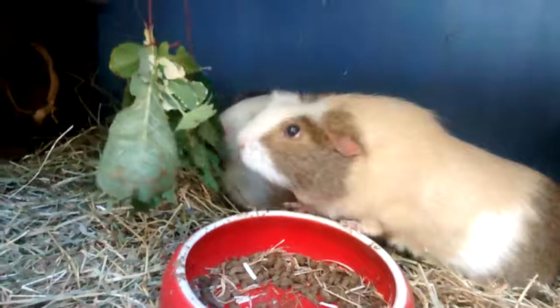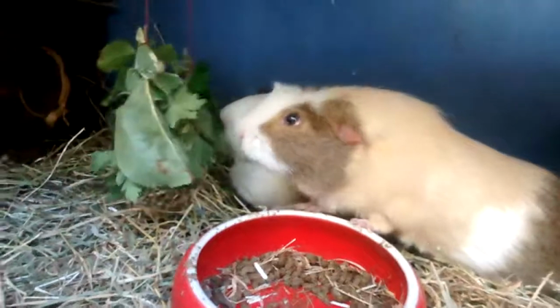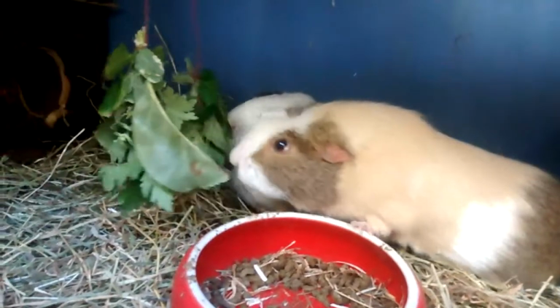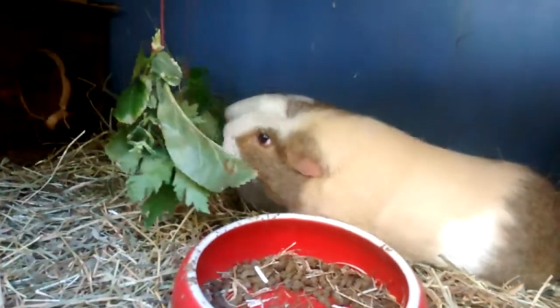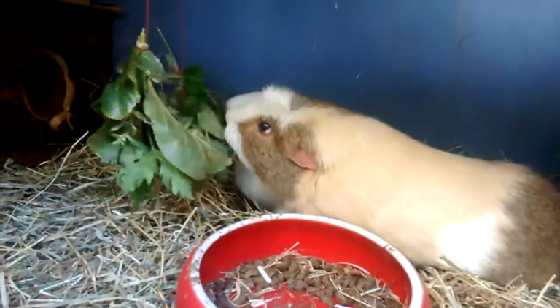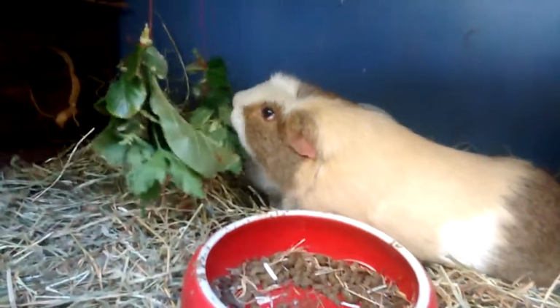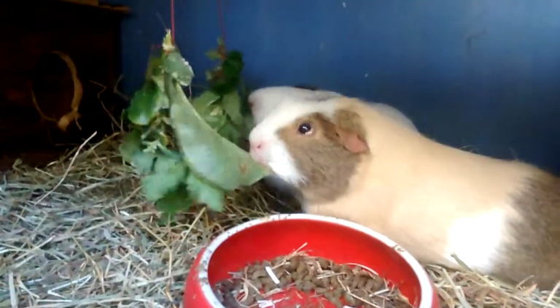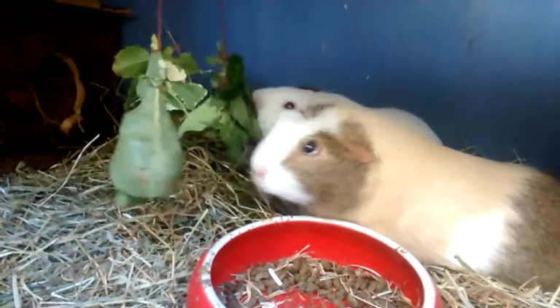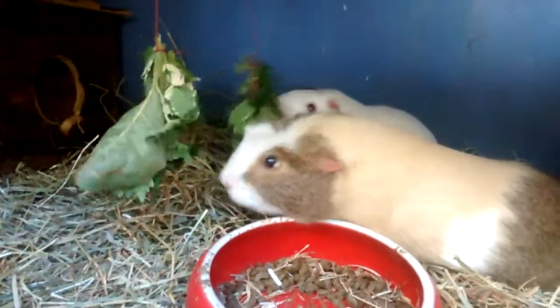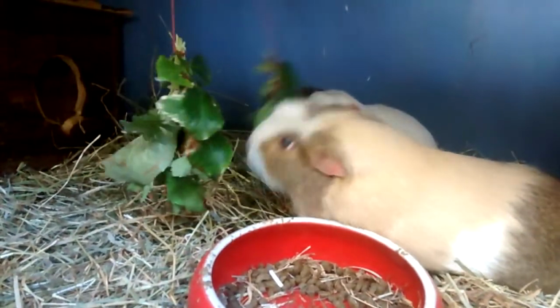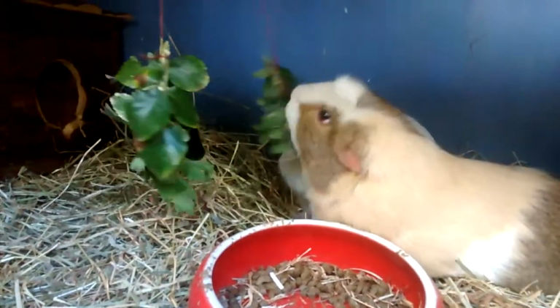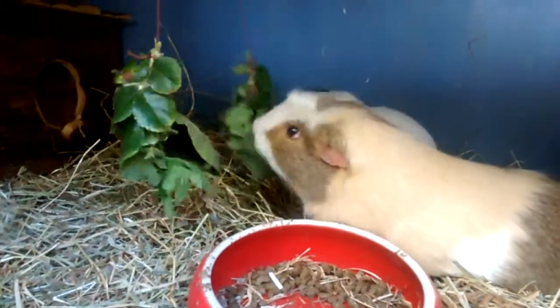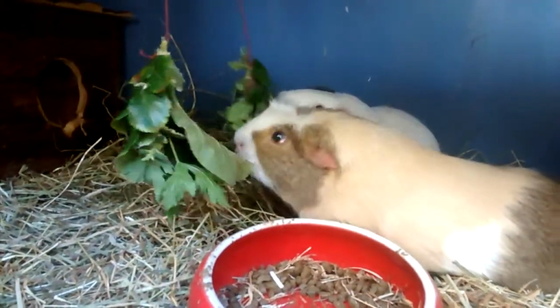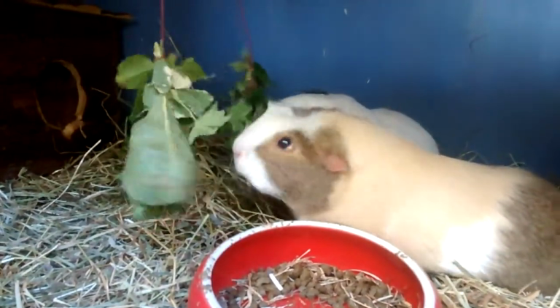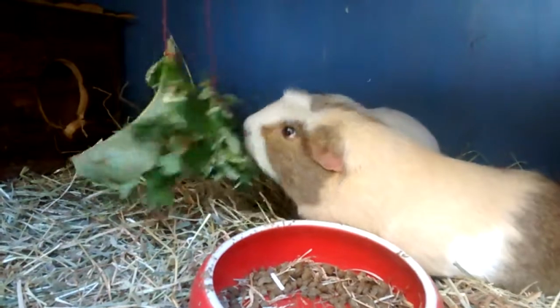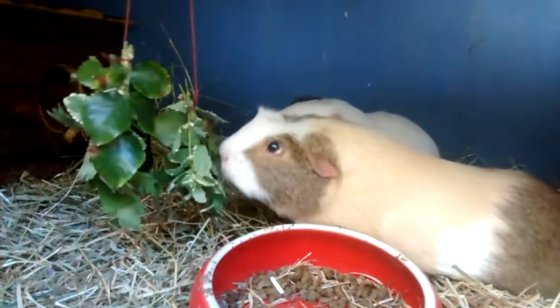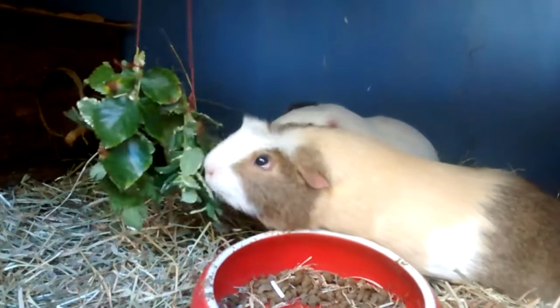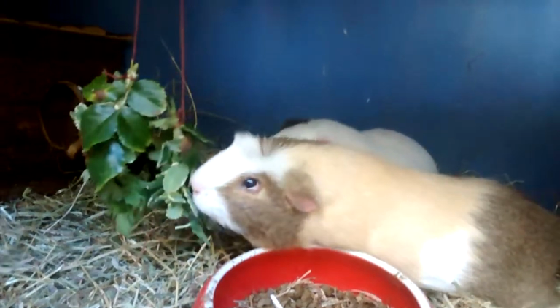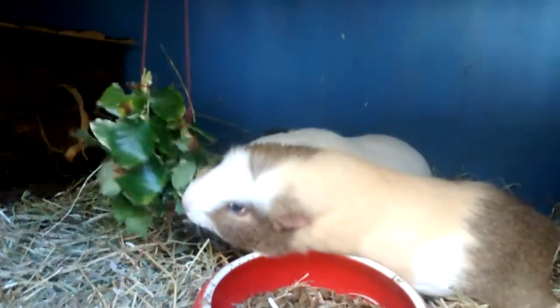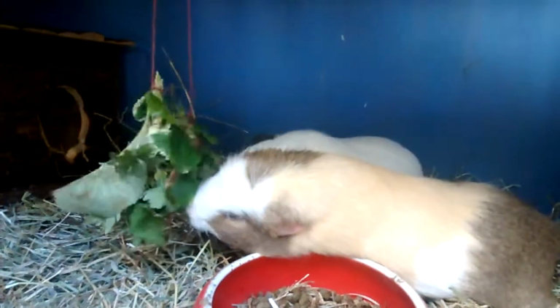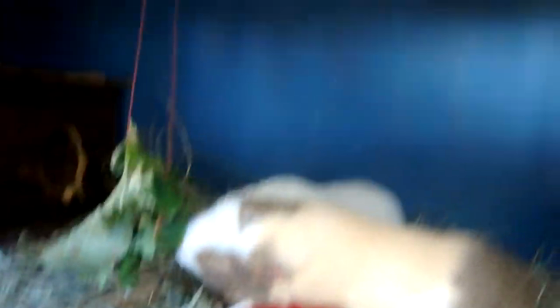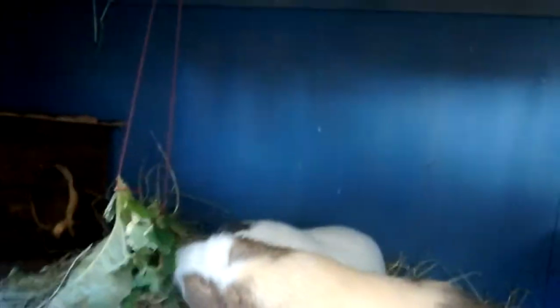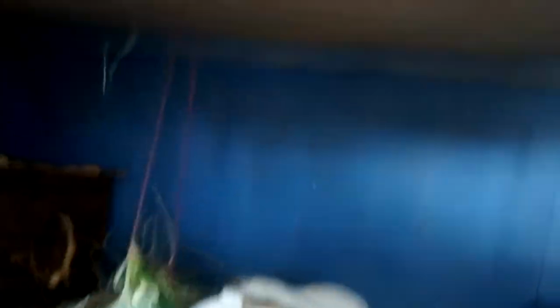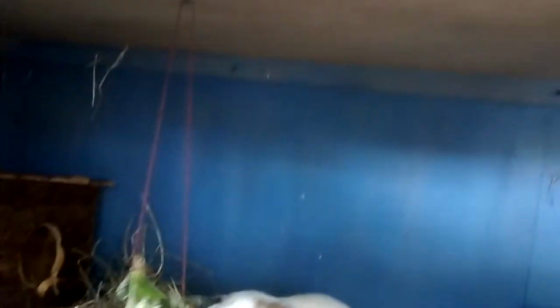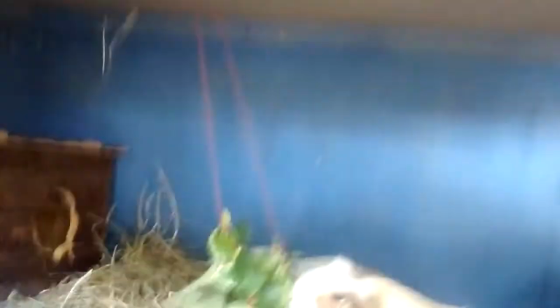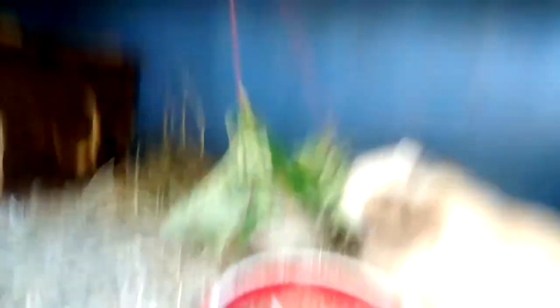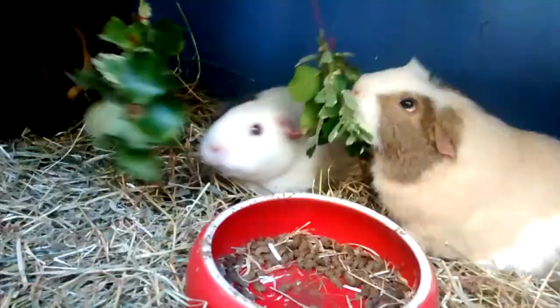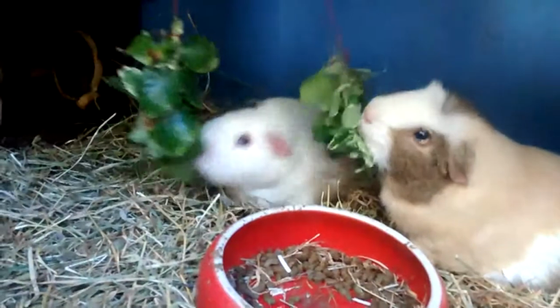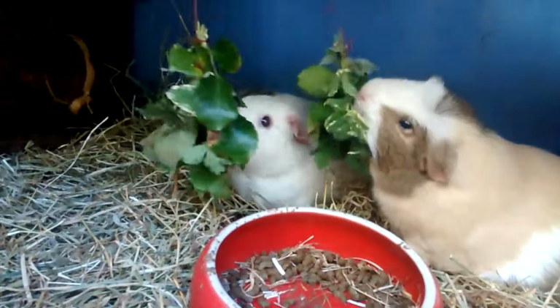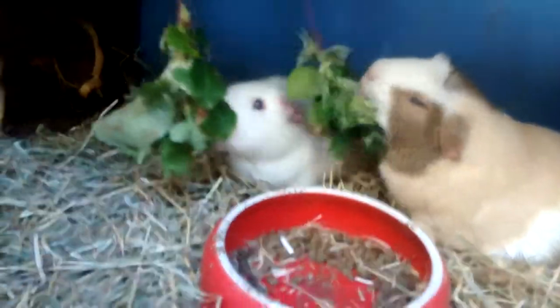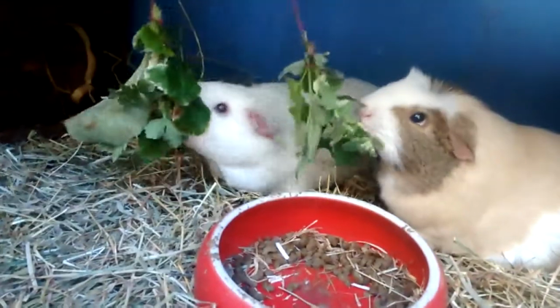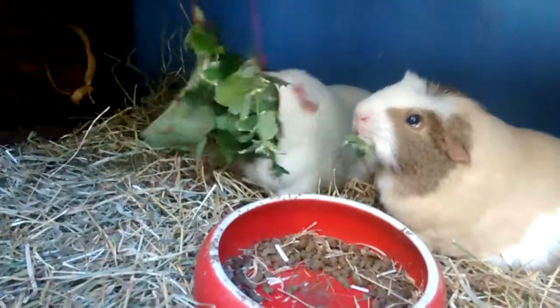As well as hanging the leaves to dry in the shed, I've also just hung a couple of bunches from the roofs of the hutches to keep the pigs entertained today.